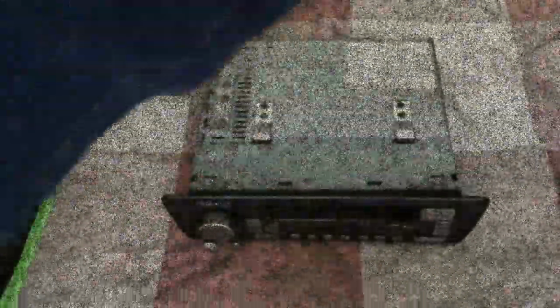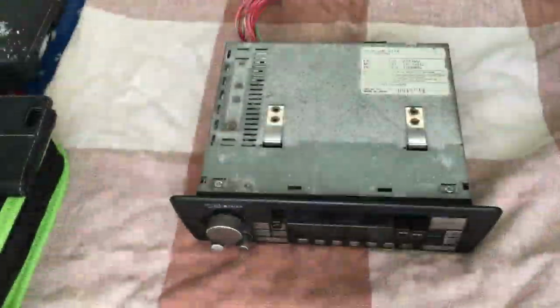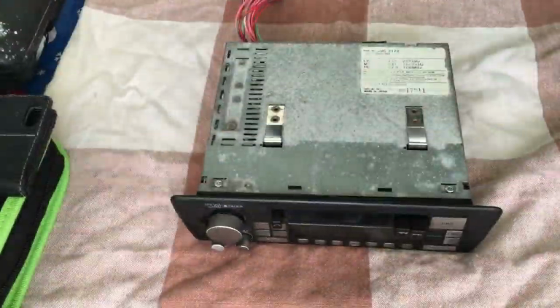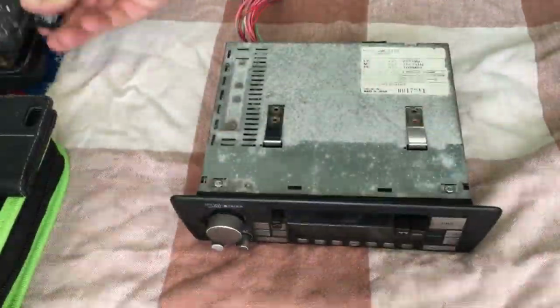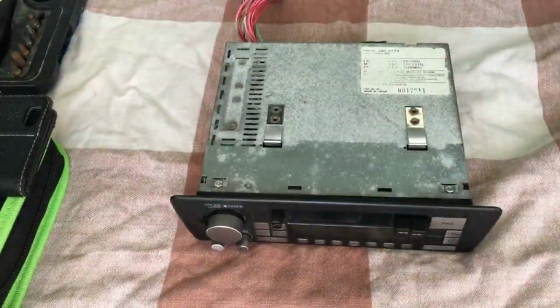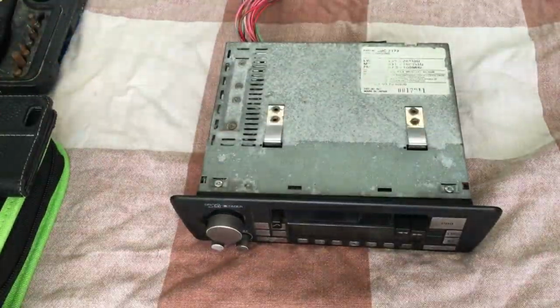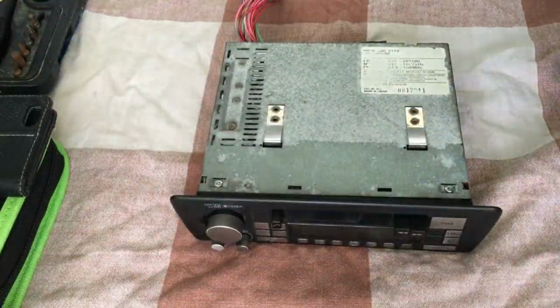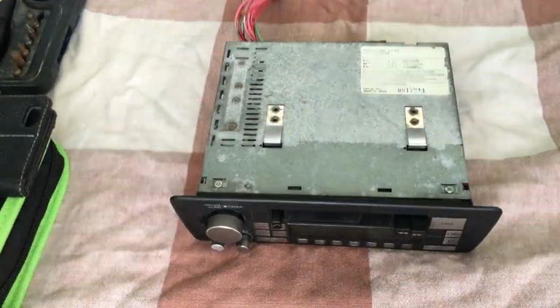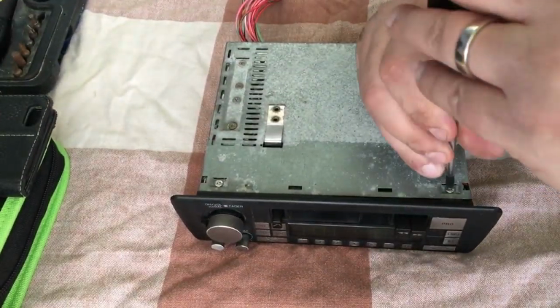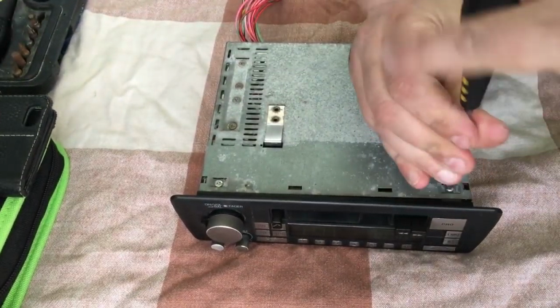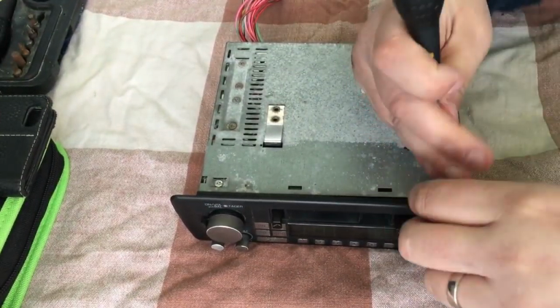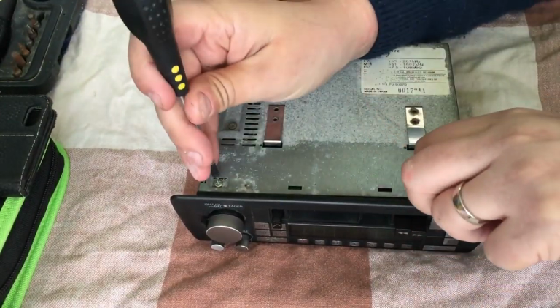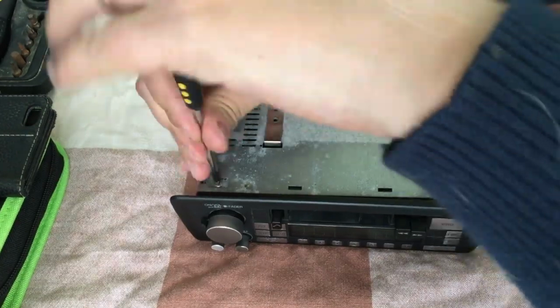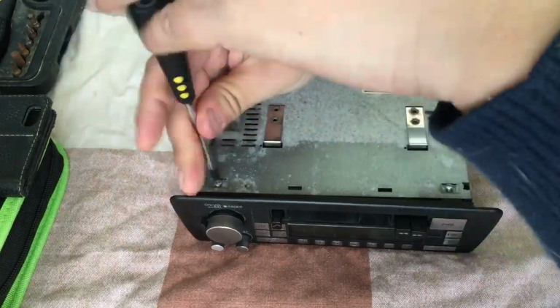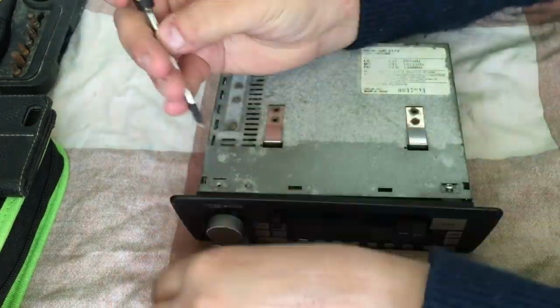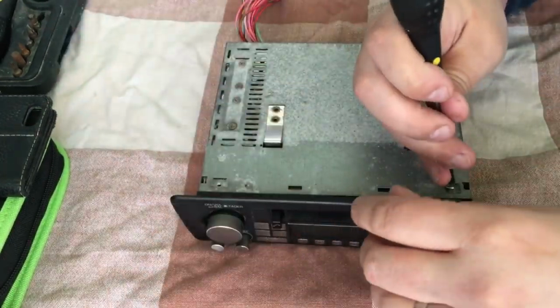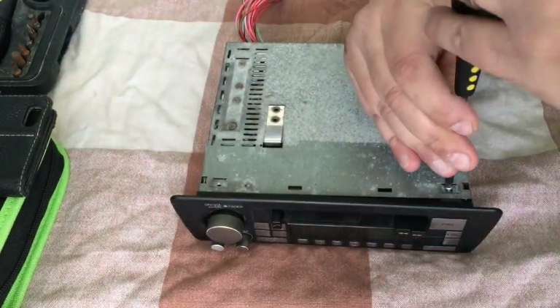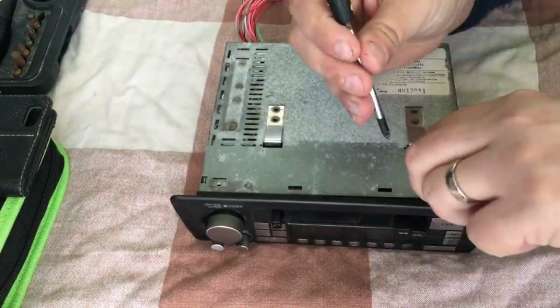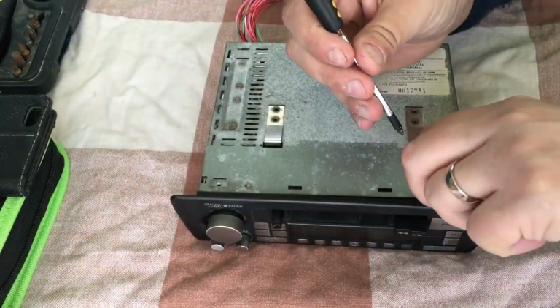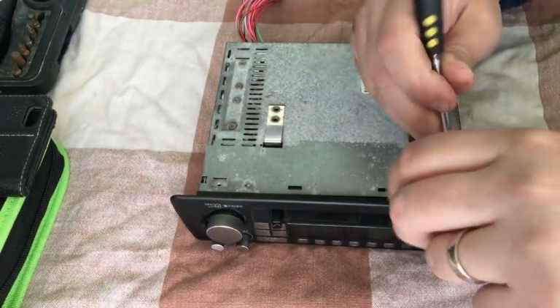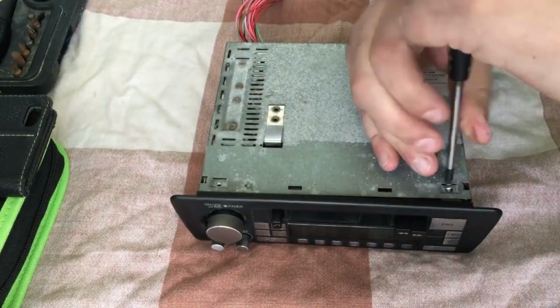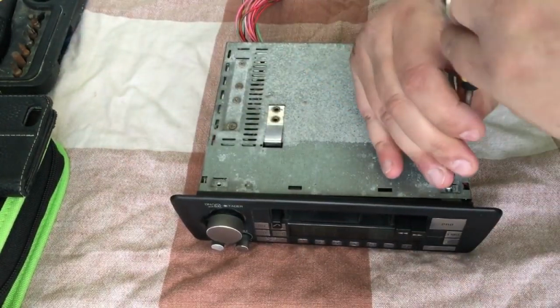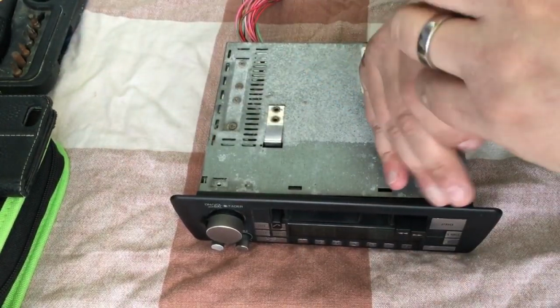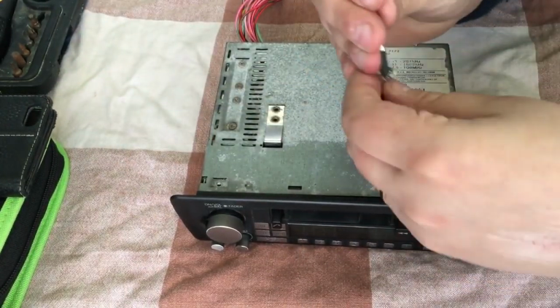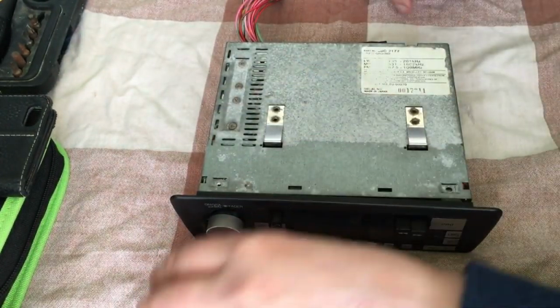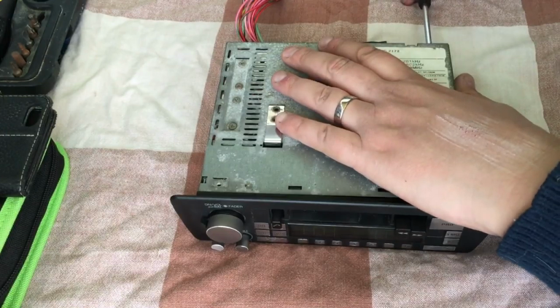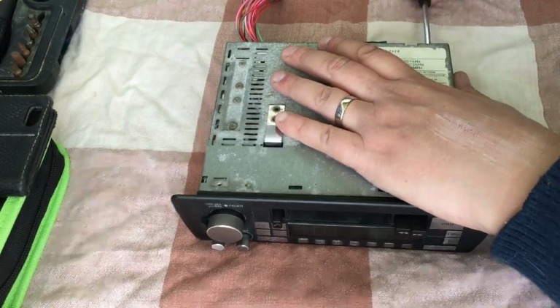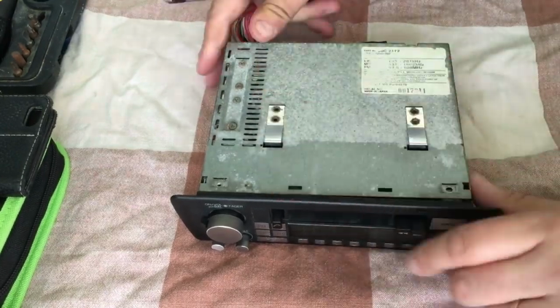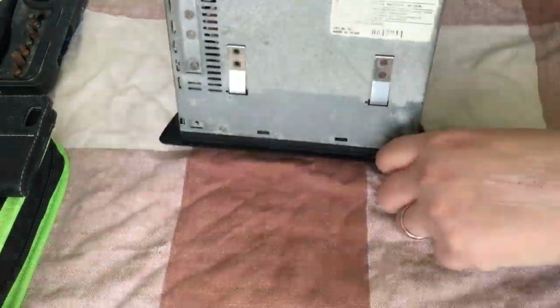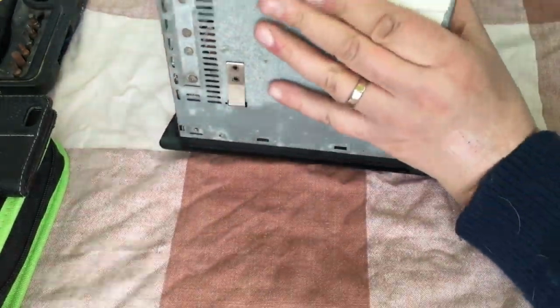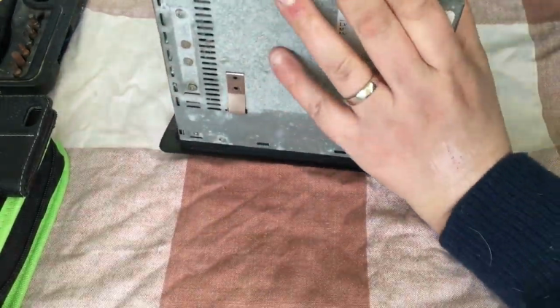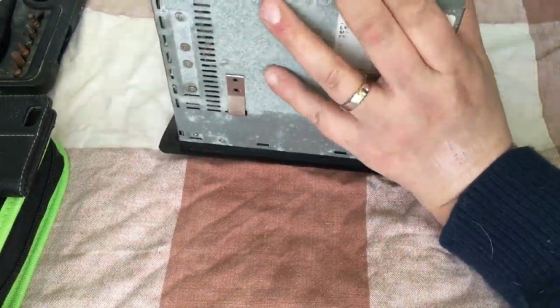Good afternoon and welcome to today's video. We're going to be taking a look at the original equipment in-car entertainment unit that was fitted to my Jaguar XJ40.